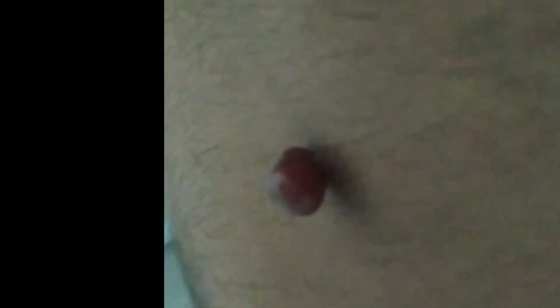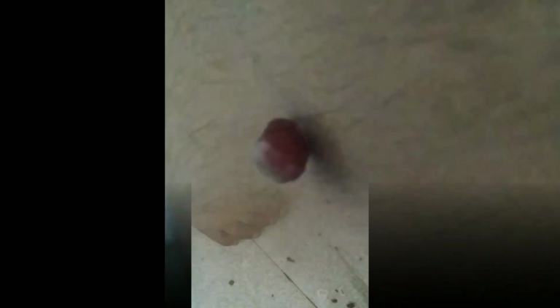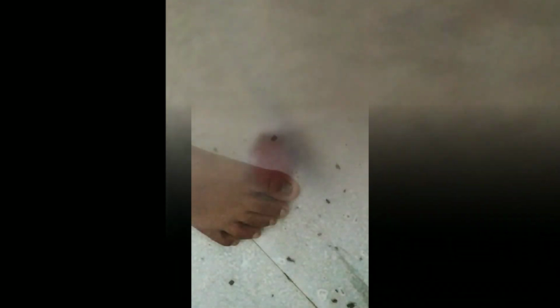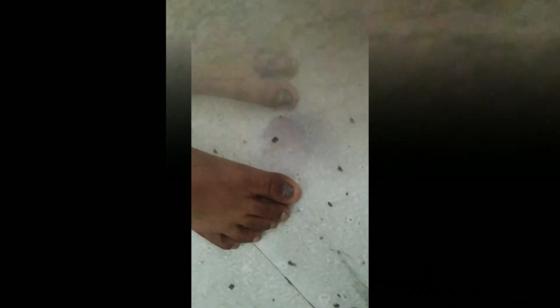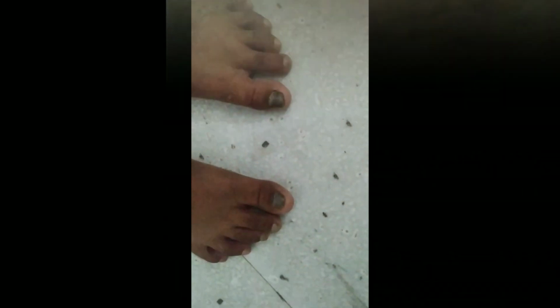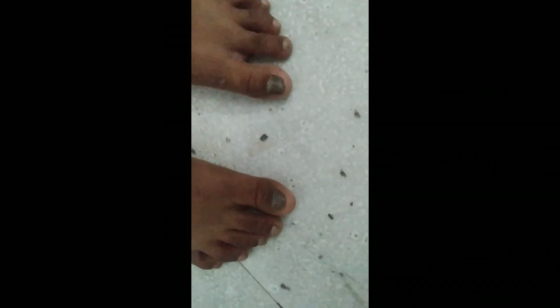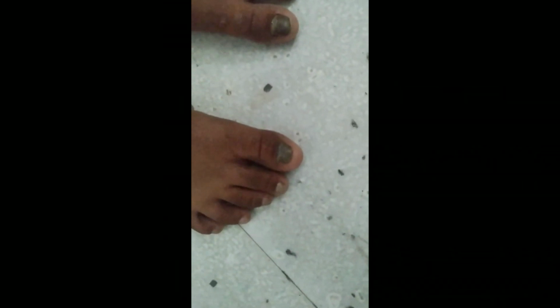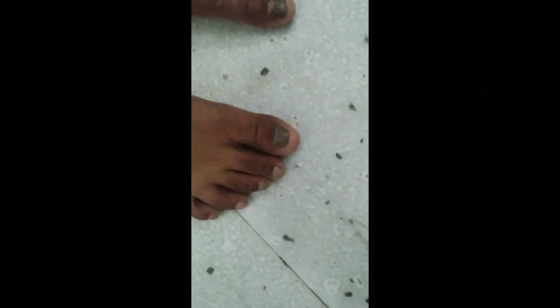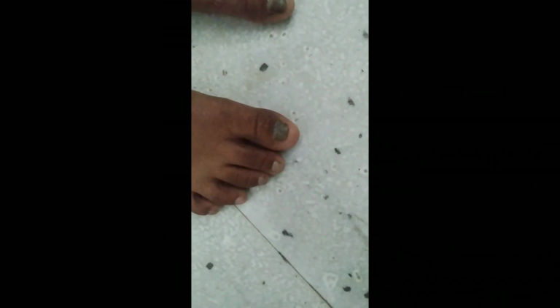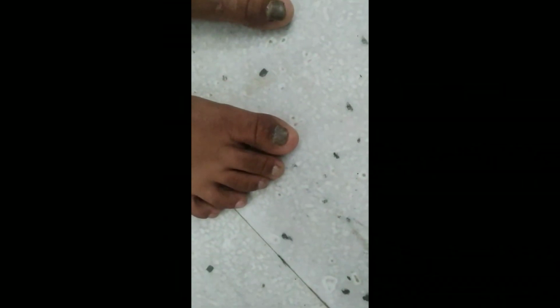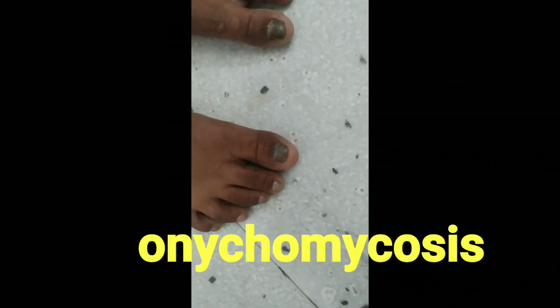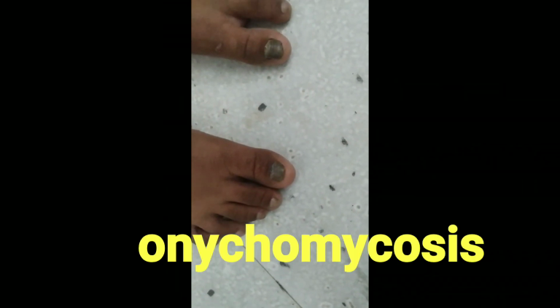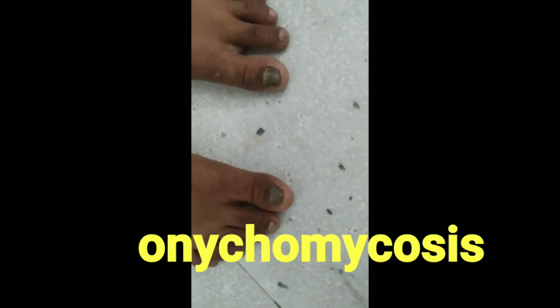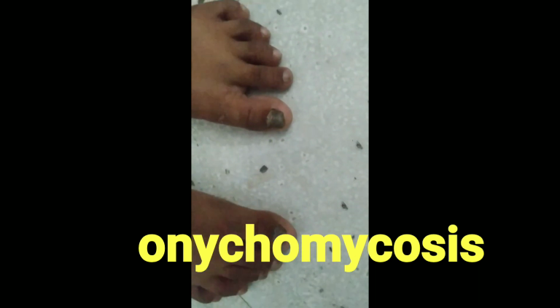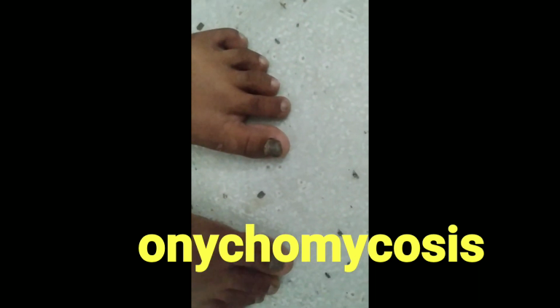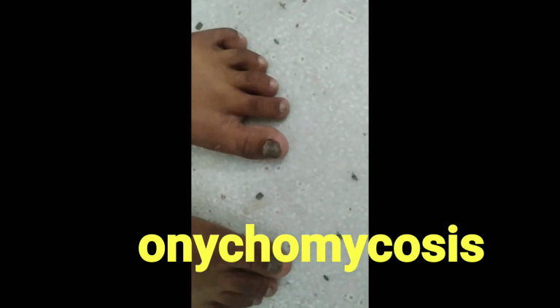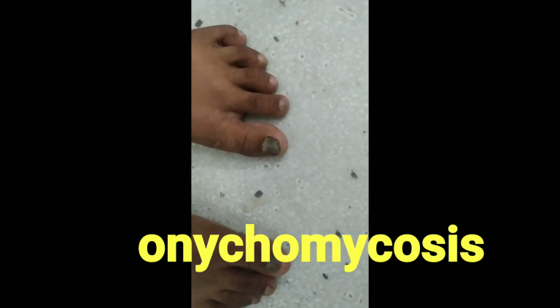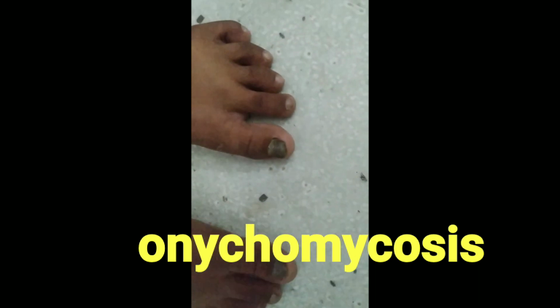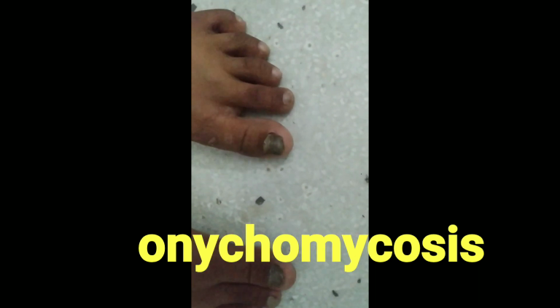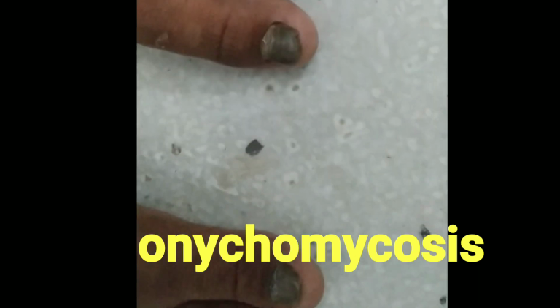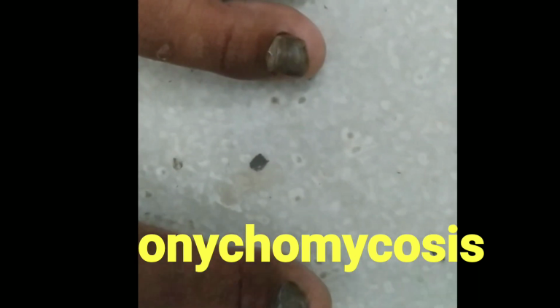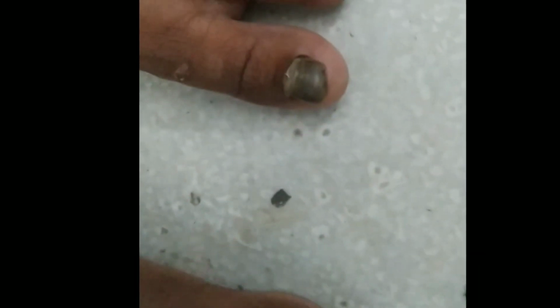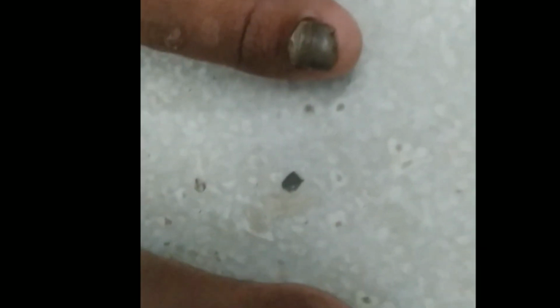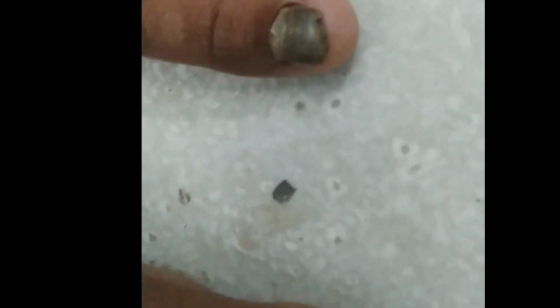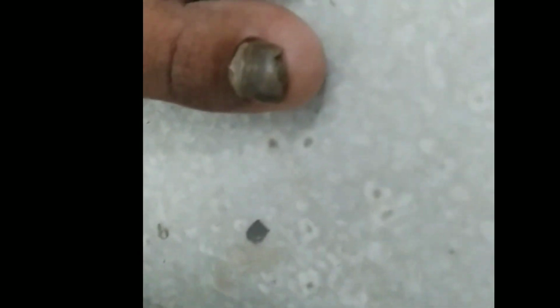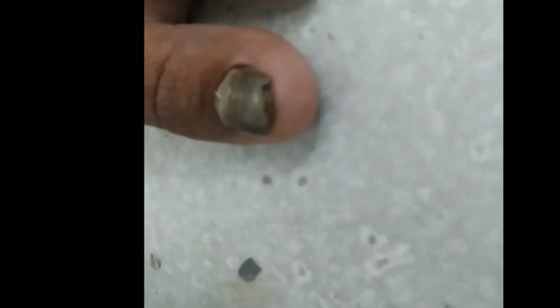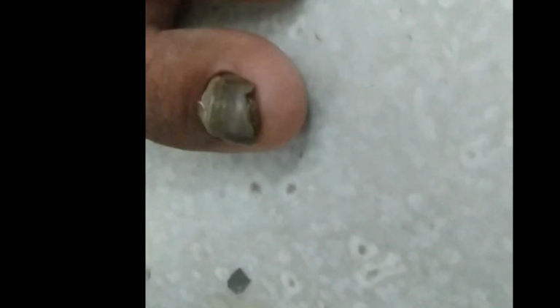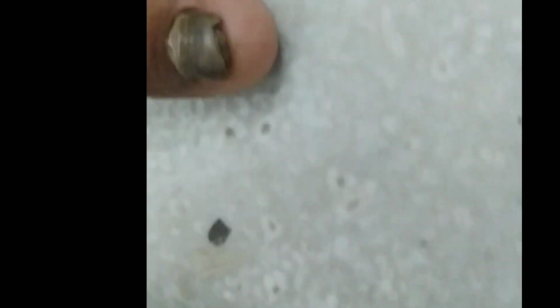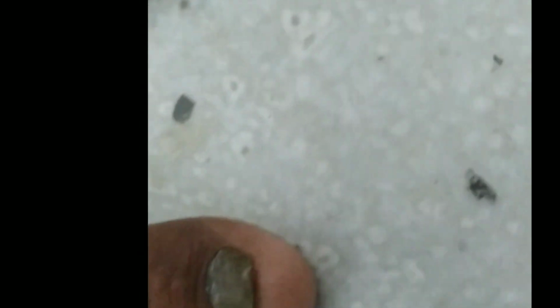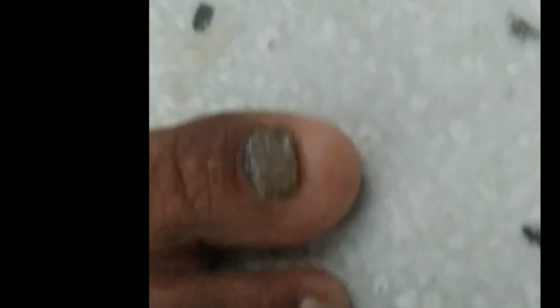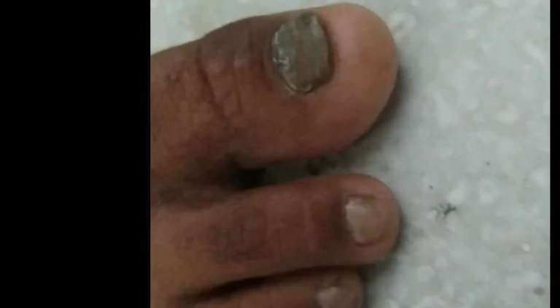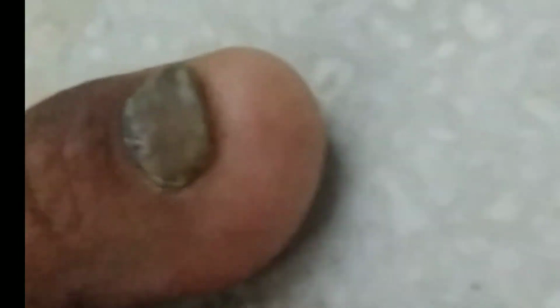This one is onychomycosis — a nail impacted with fungus. Antifungal medication was given.